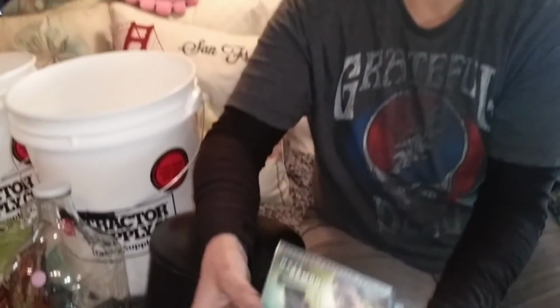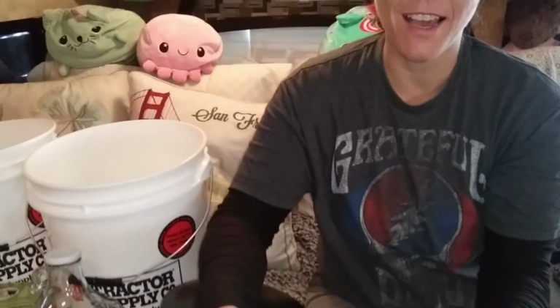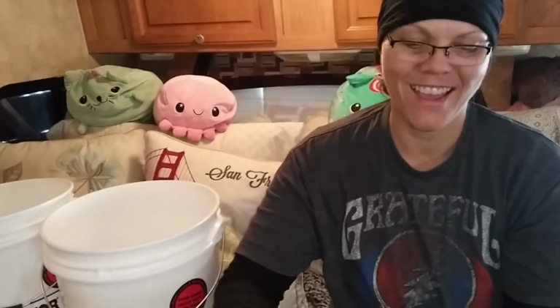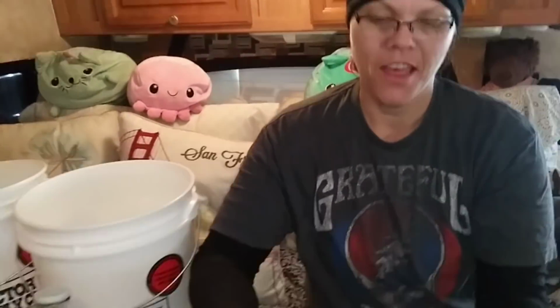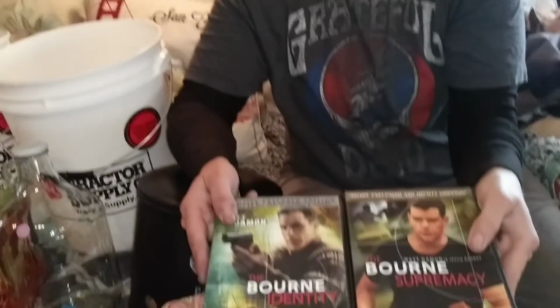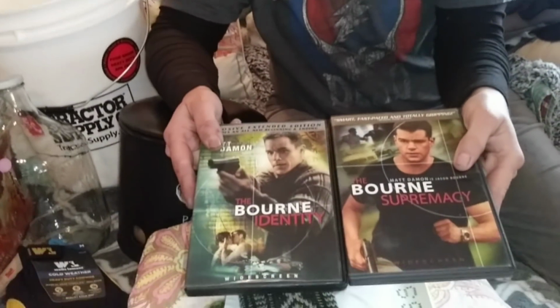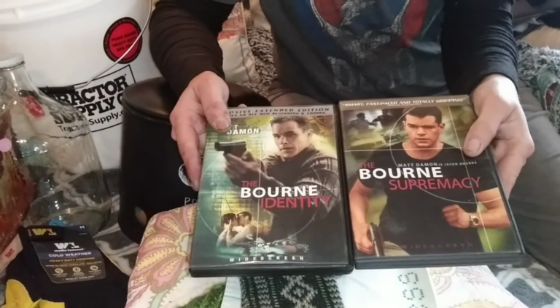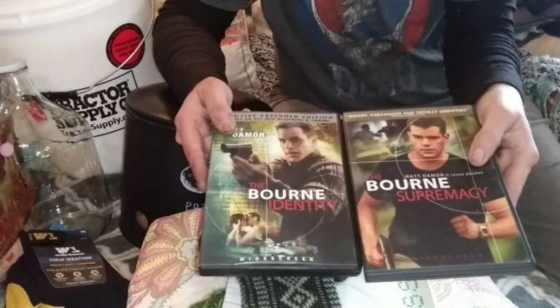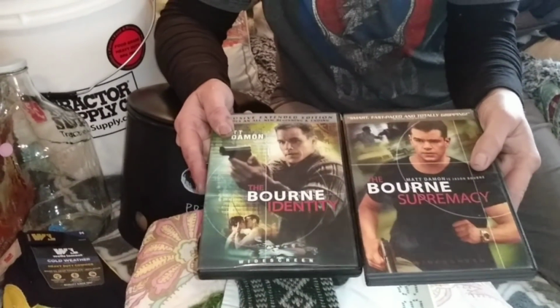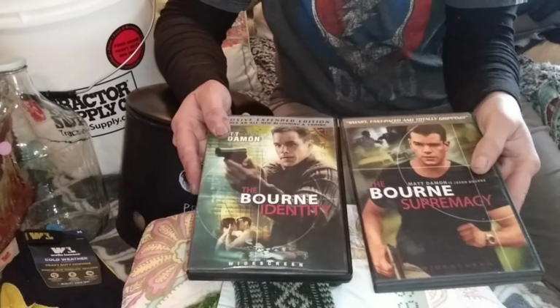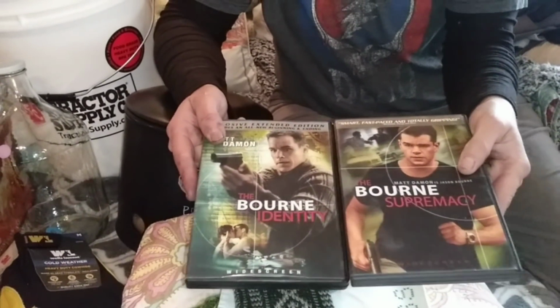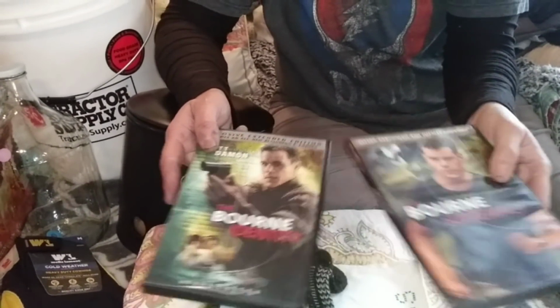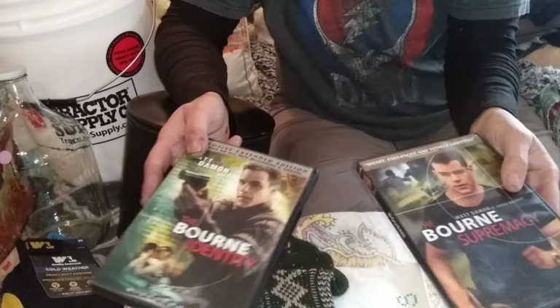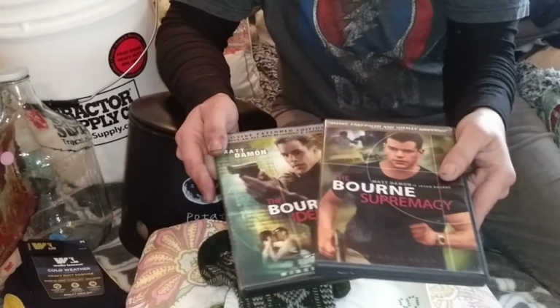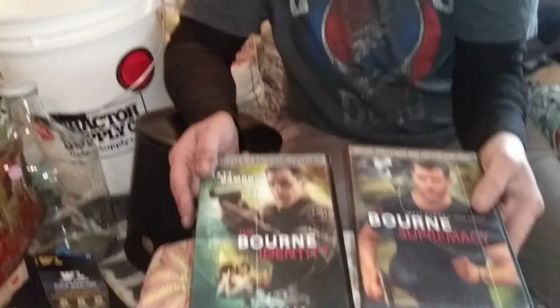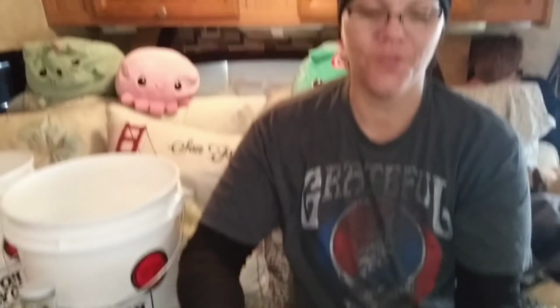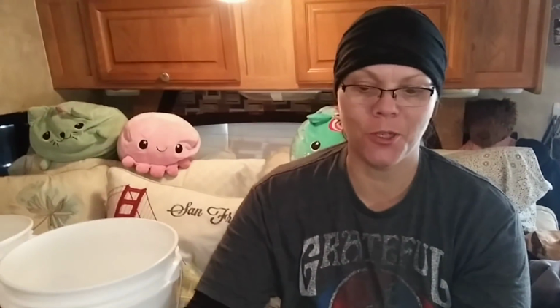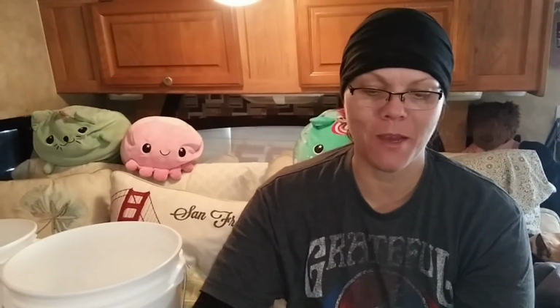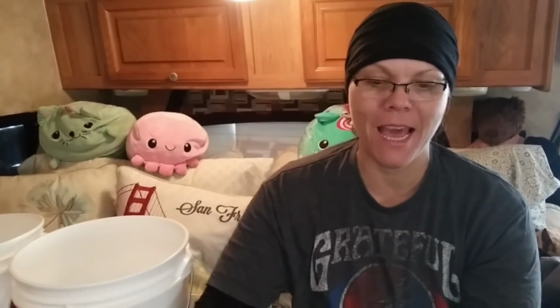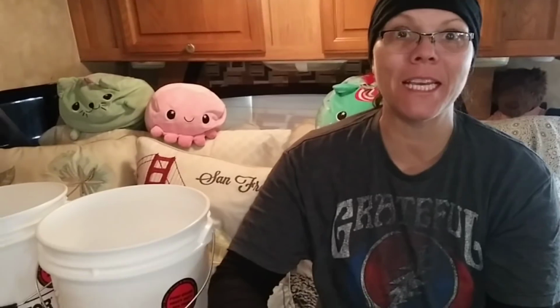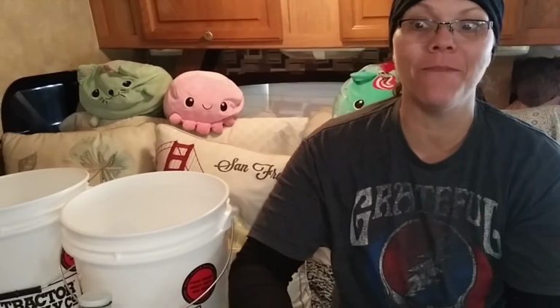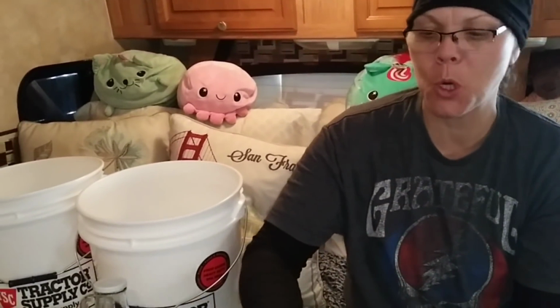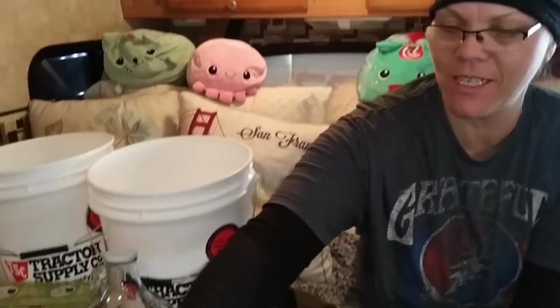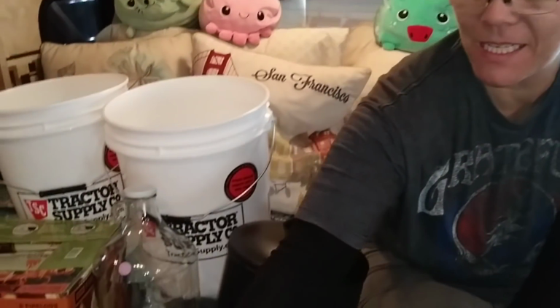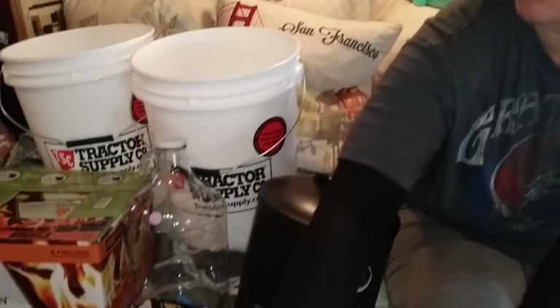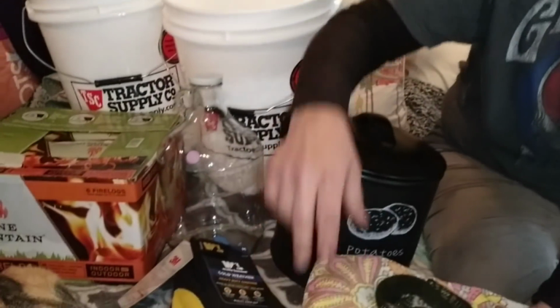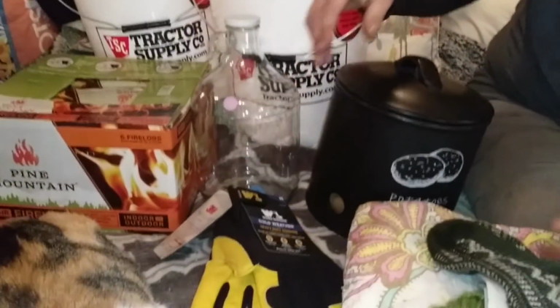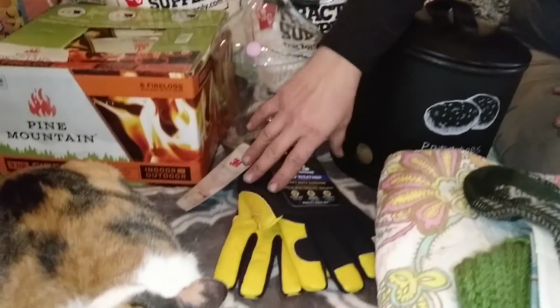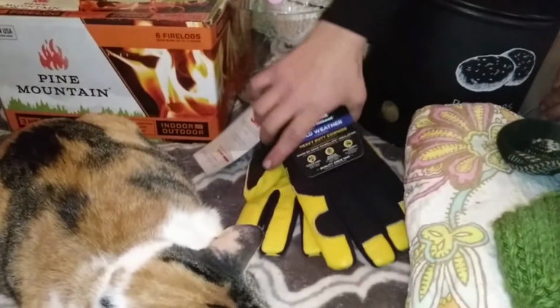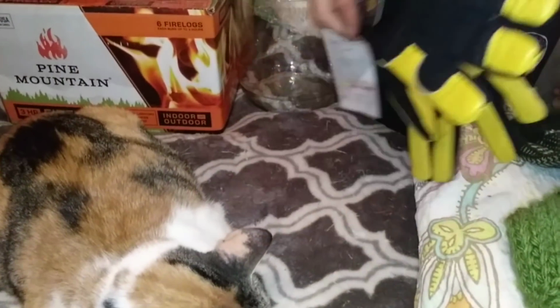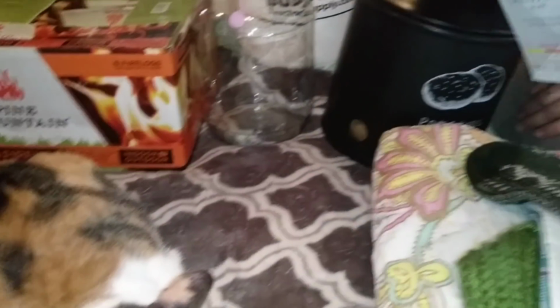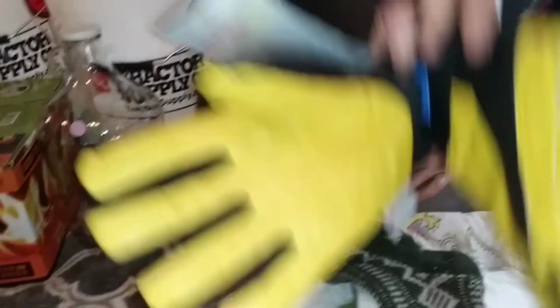We were excited. We got the last two for our Born series. Super stoked about that because I love the Born series. And down here, this is Tractor Supply.